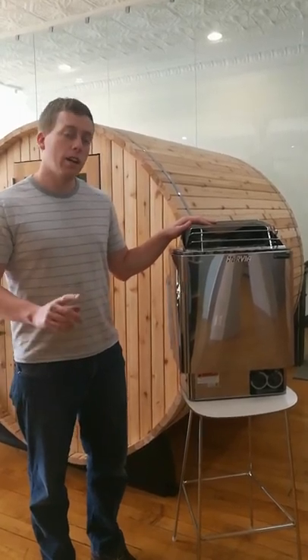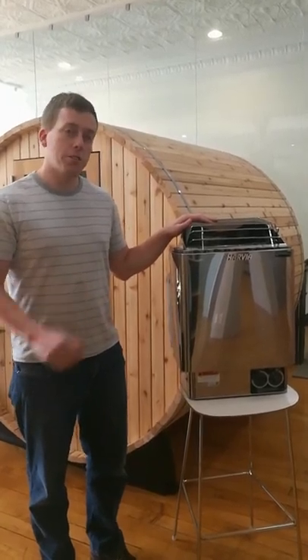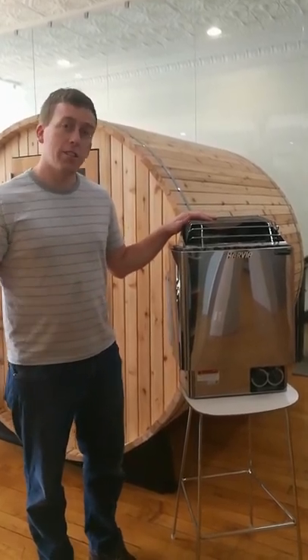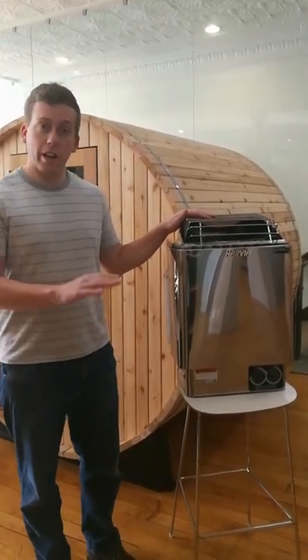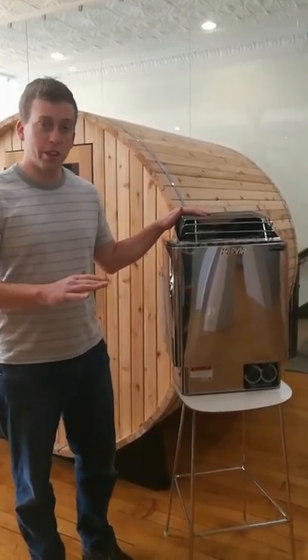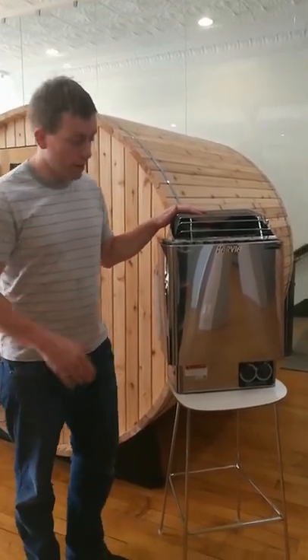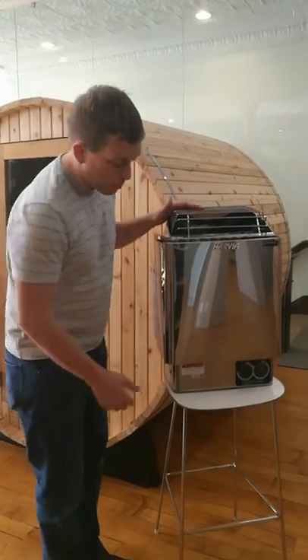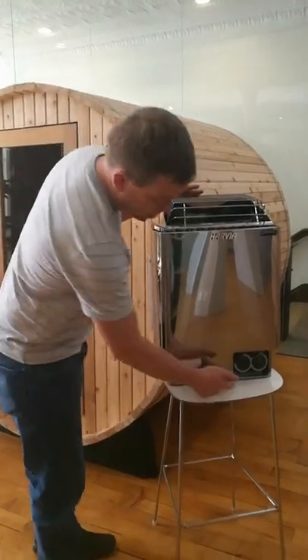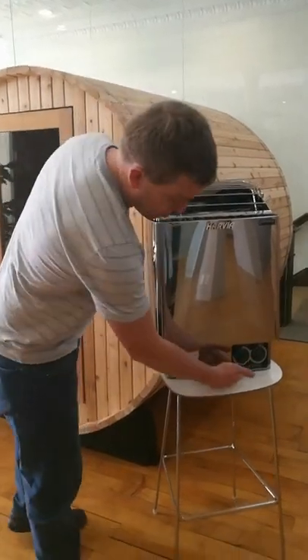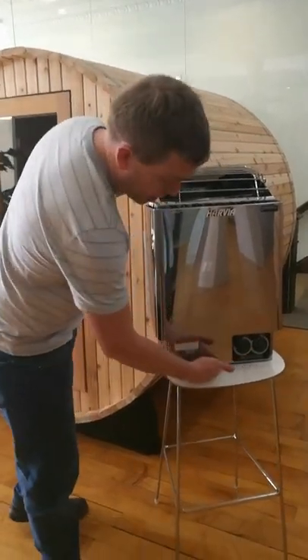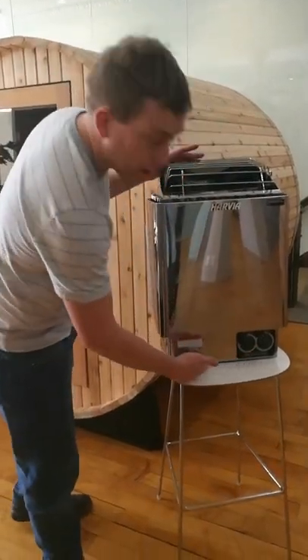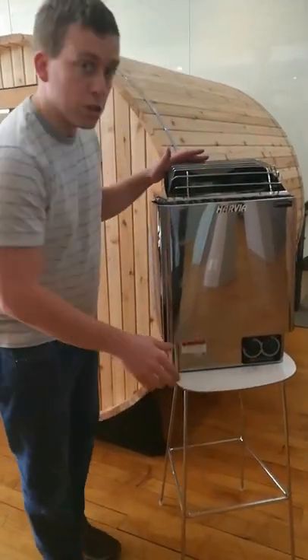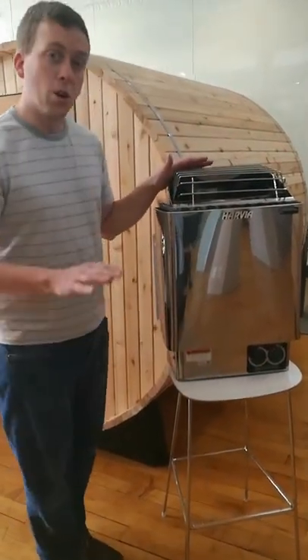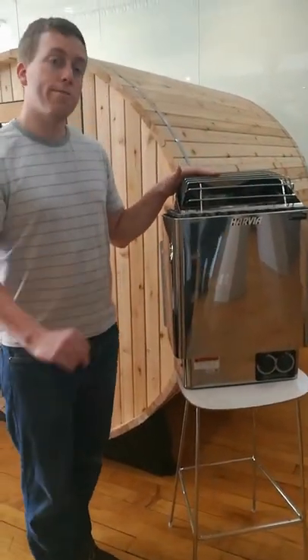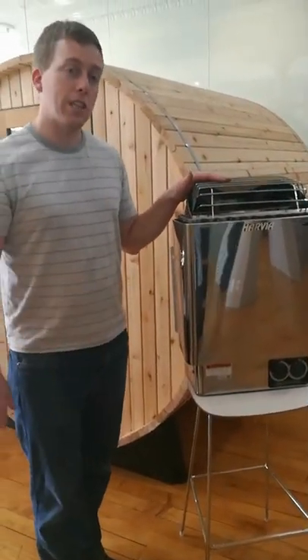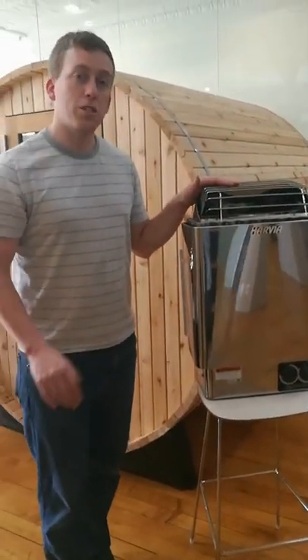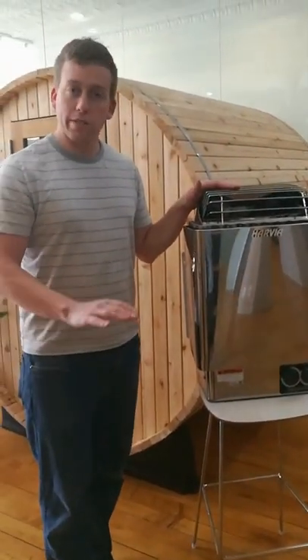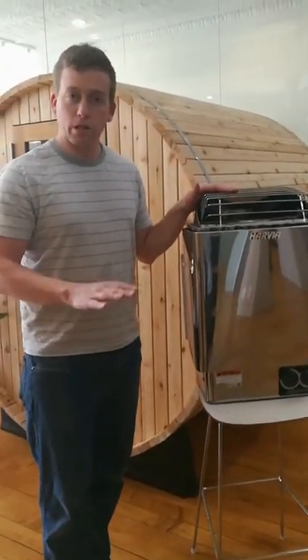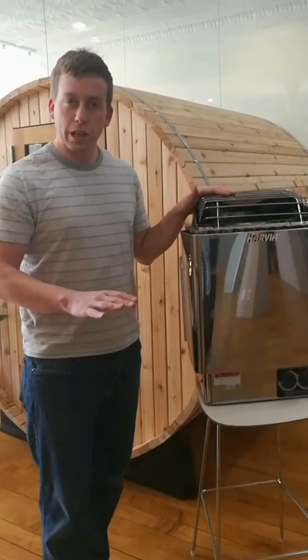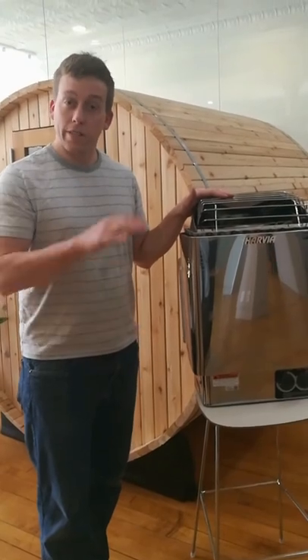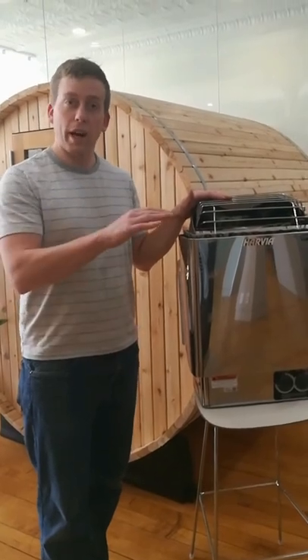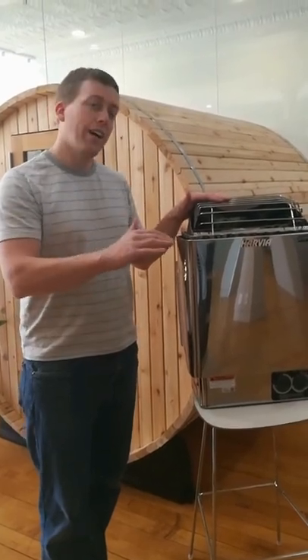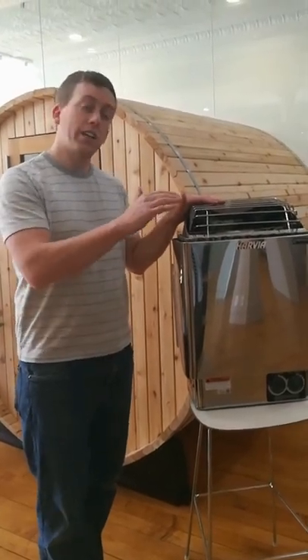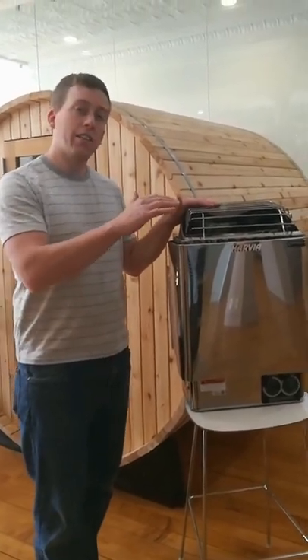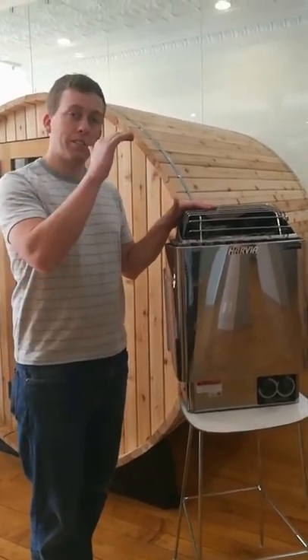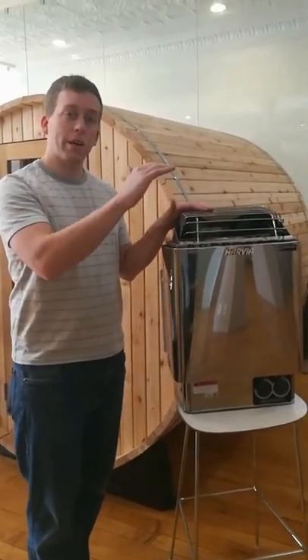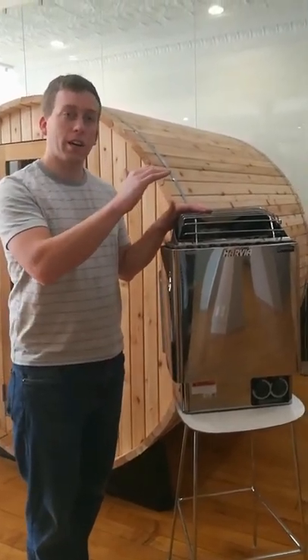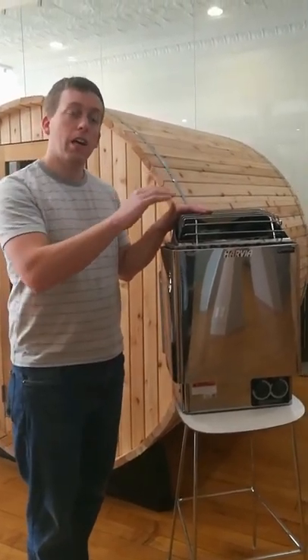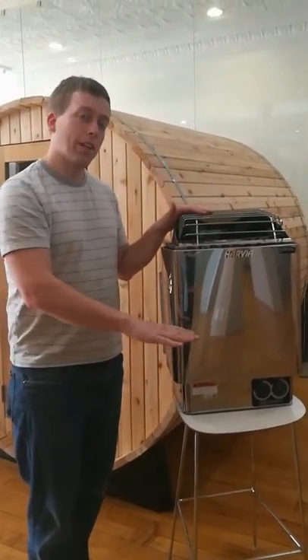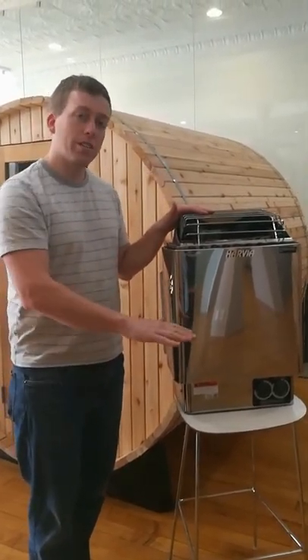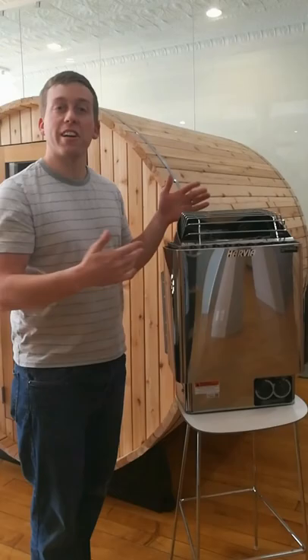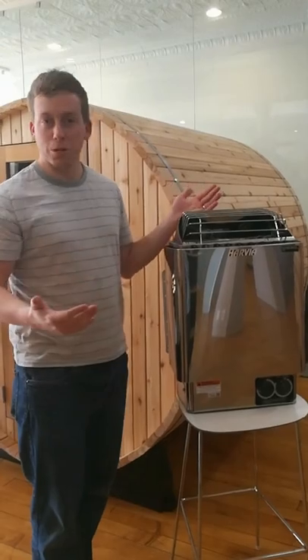The first is the height of your heater. The base of your heater should sit no more than 5 to 7 inches off of the floor of your sauna. If it's too high, it's only going to heat the space above the heater. If it's lower, it's going to heat more space.